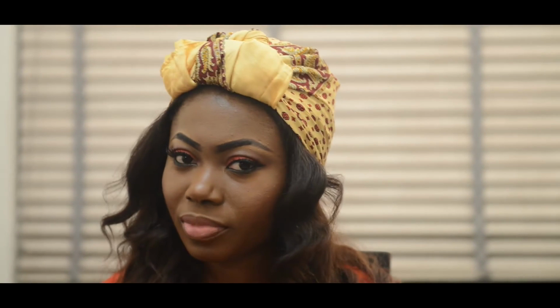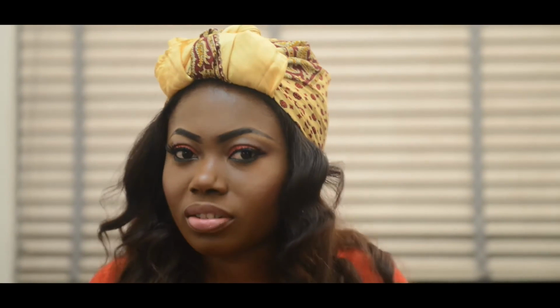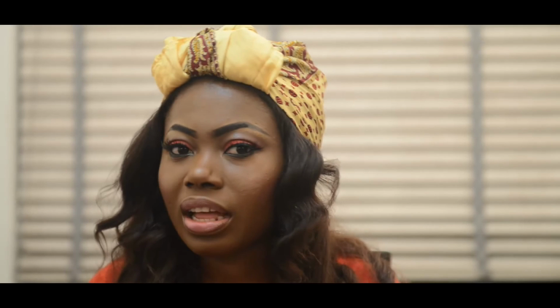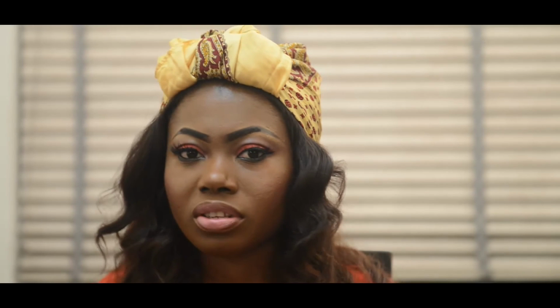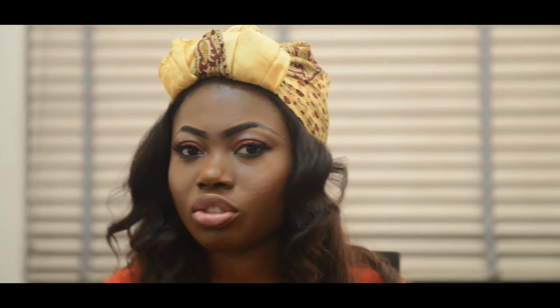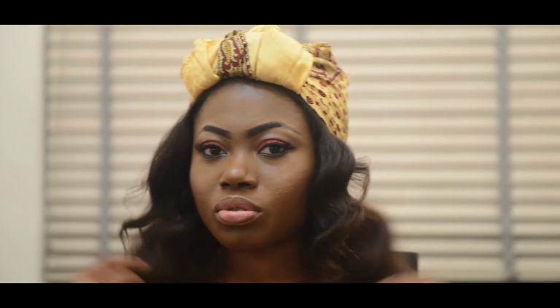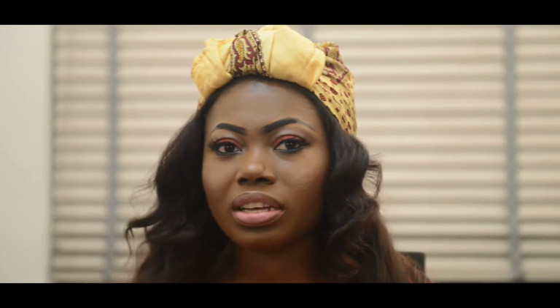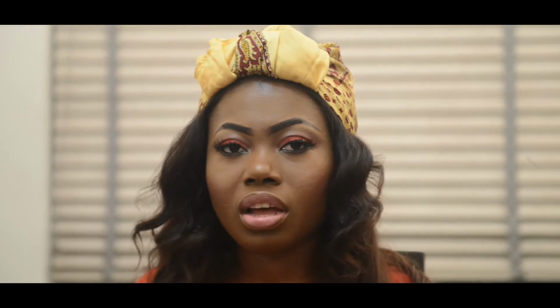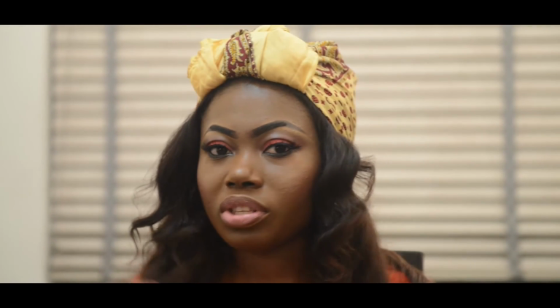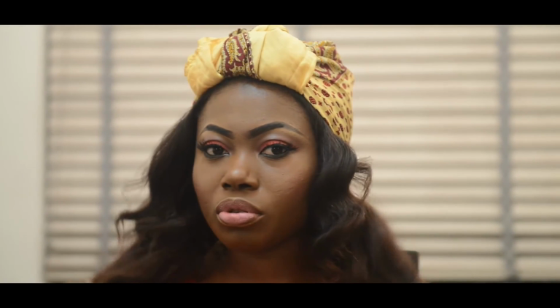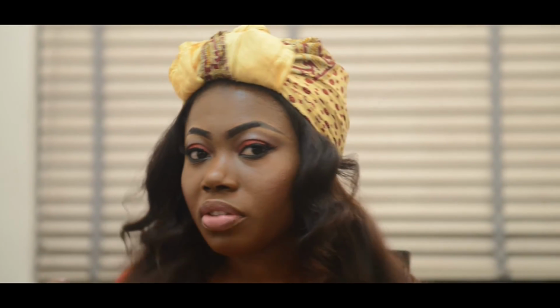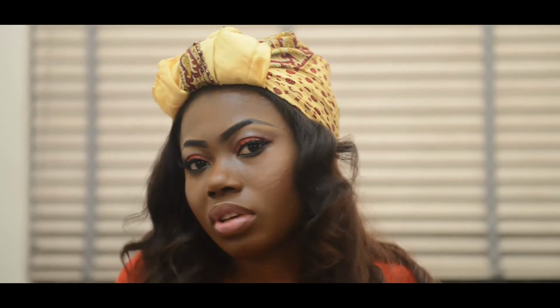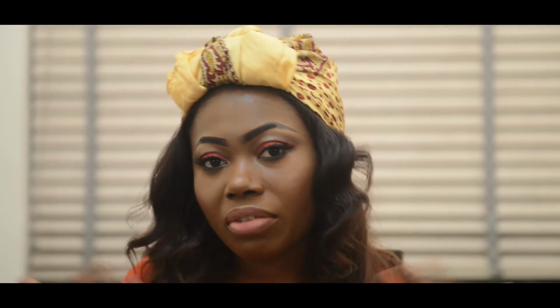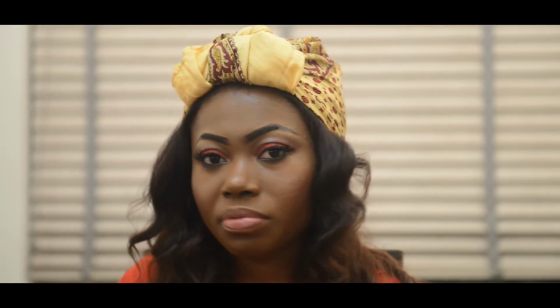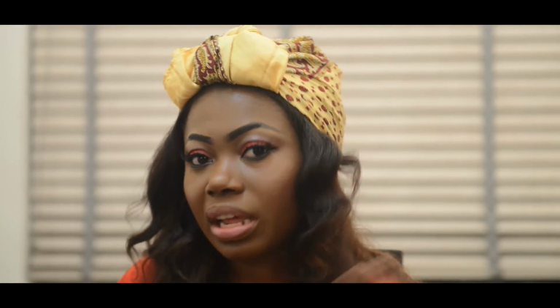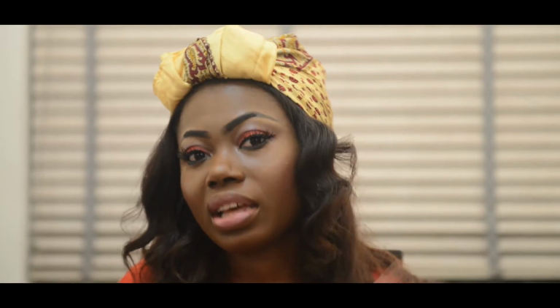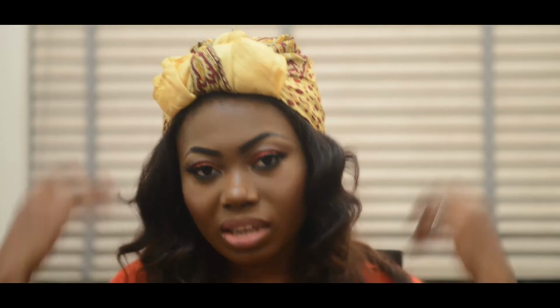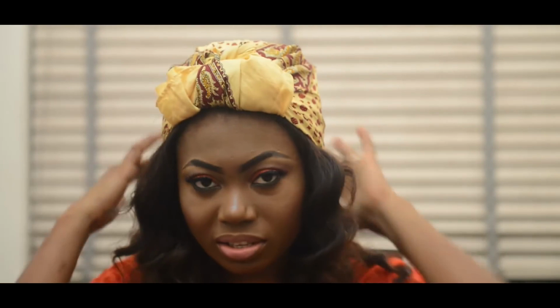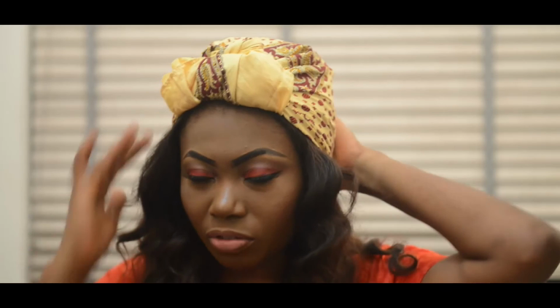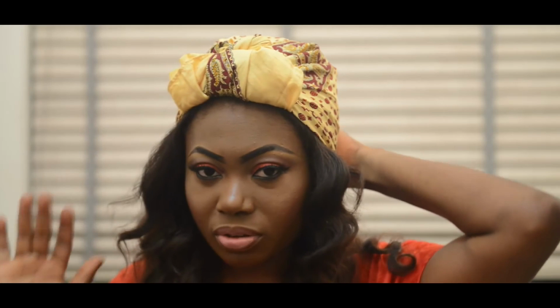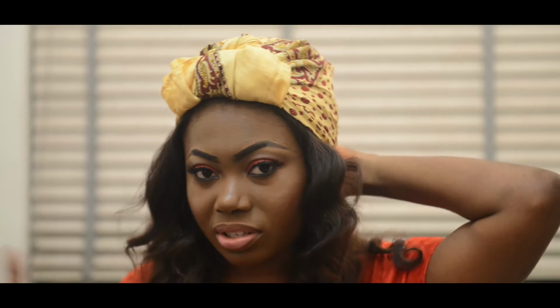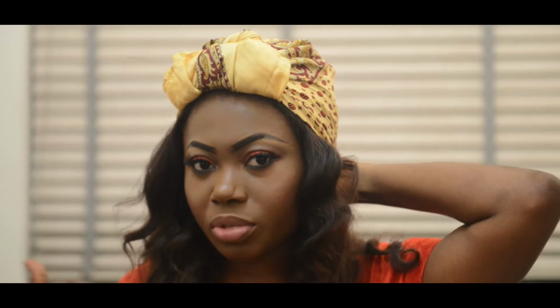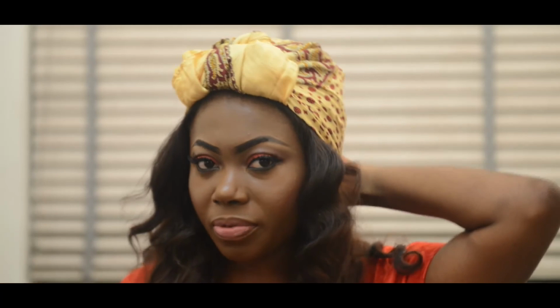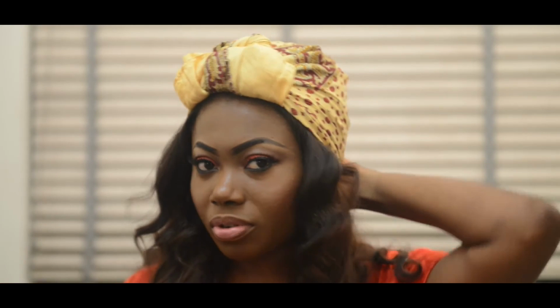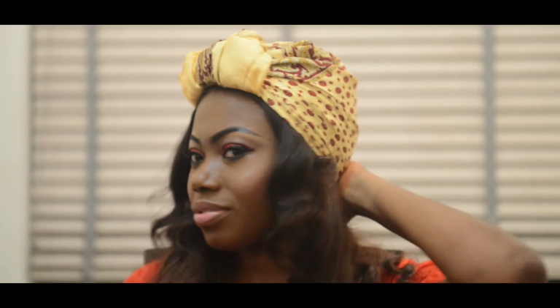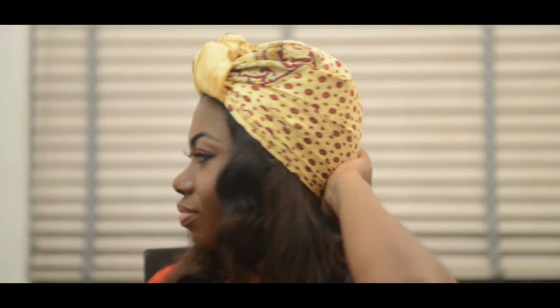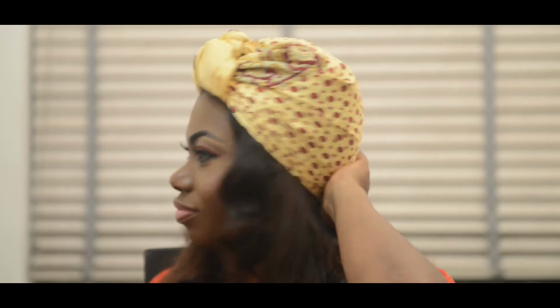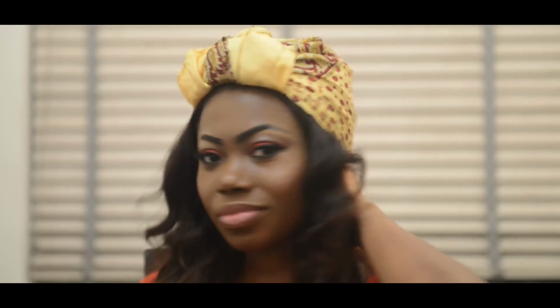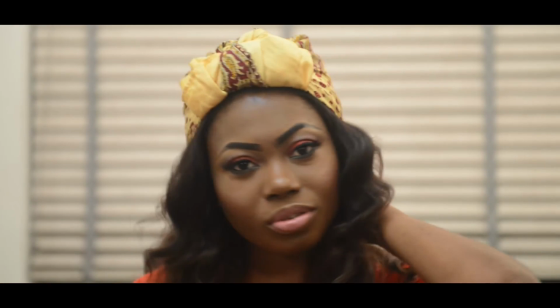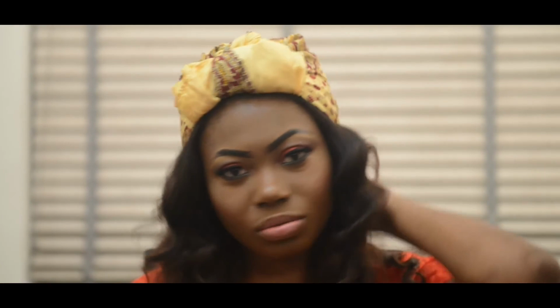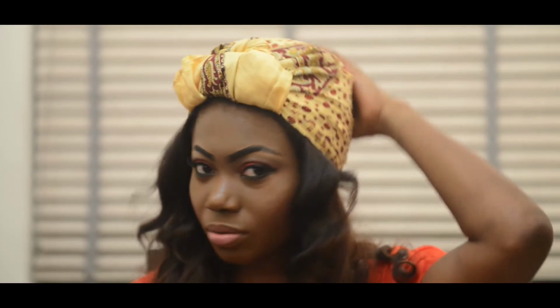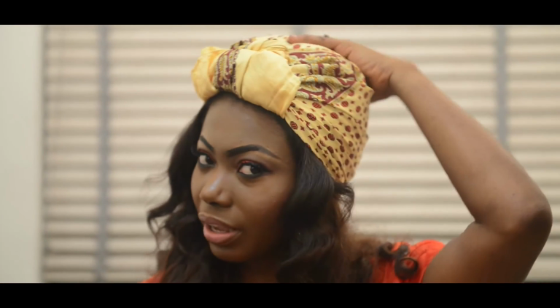You can also tie it without the sleeves showing — I personally like tying this particular style with my sleeves out. So this is what it looks like.